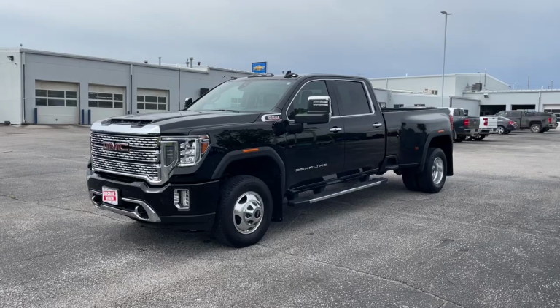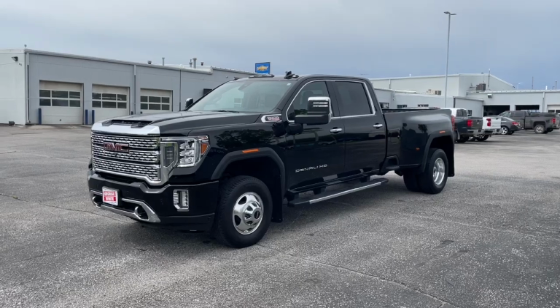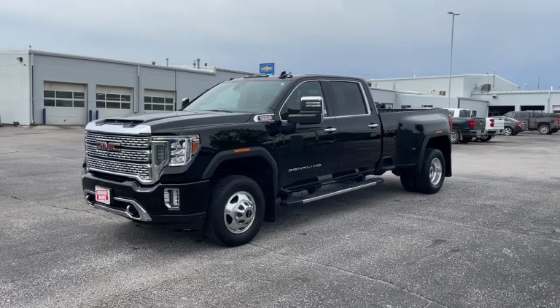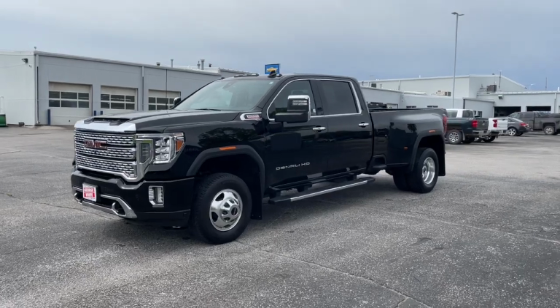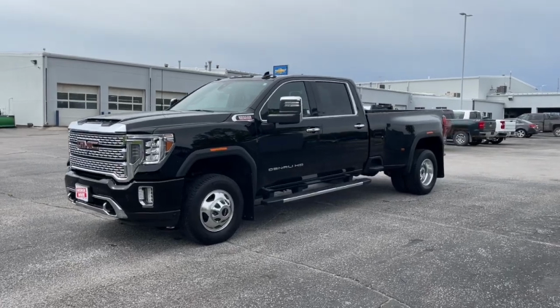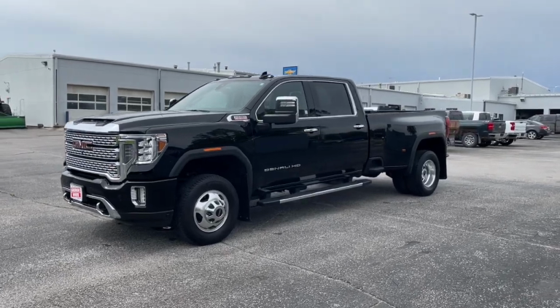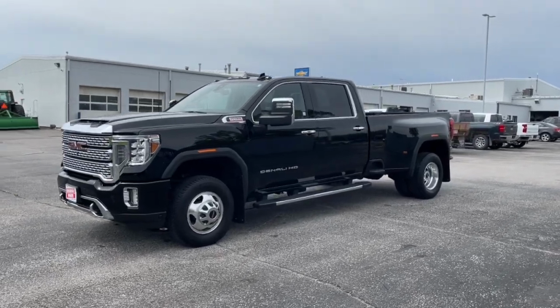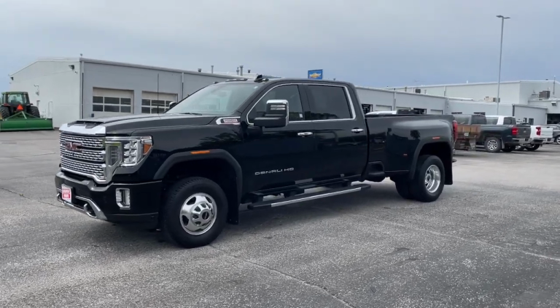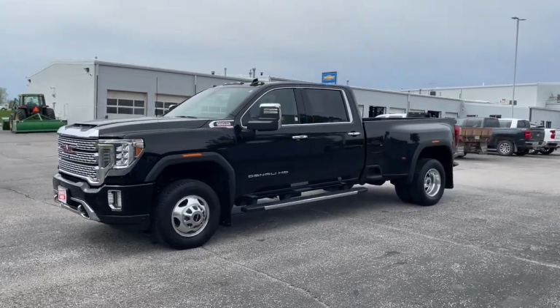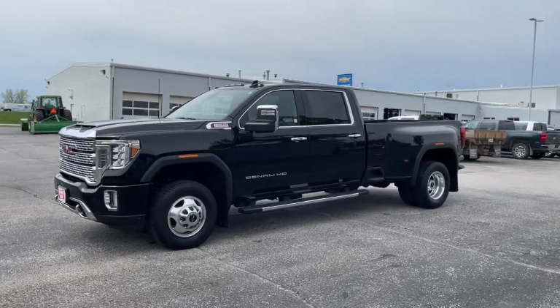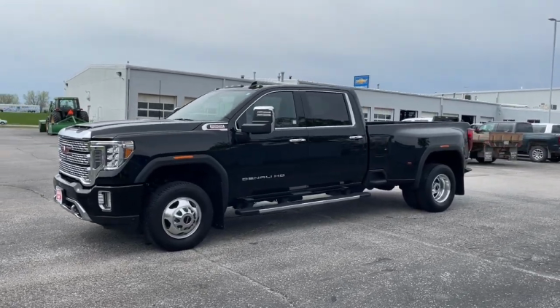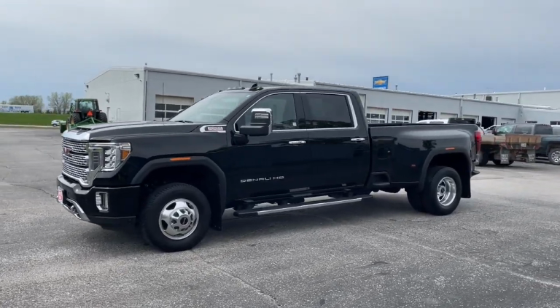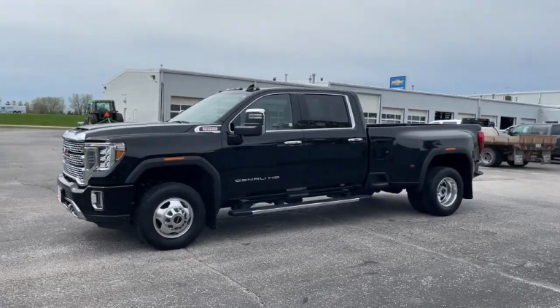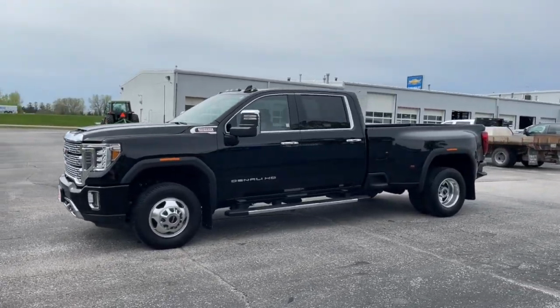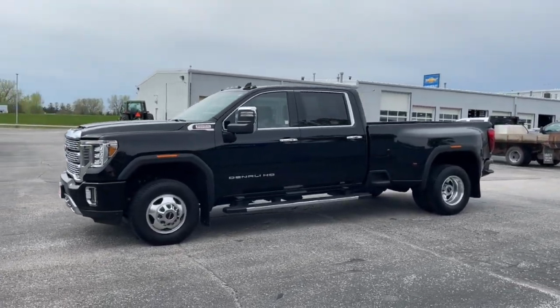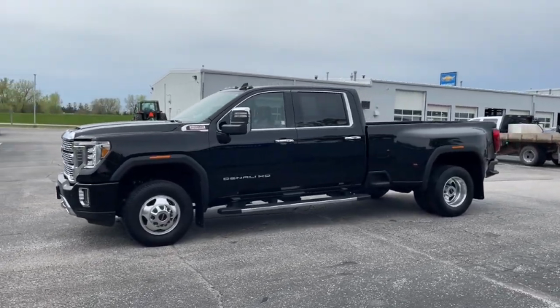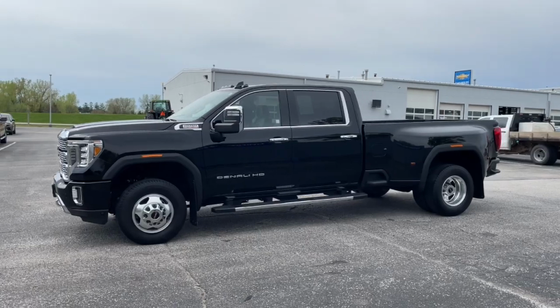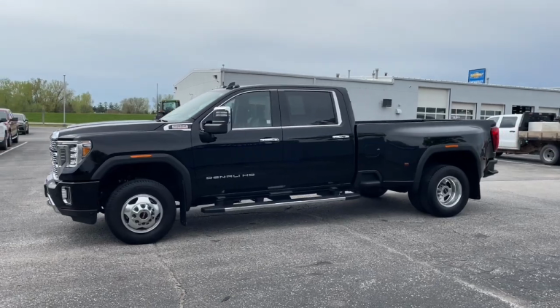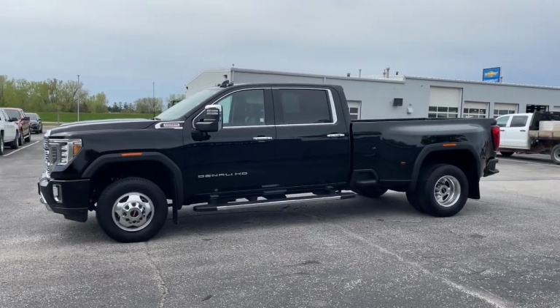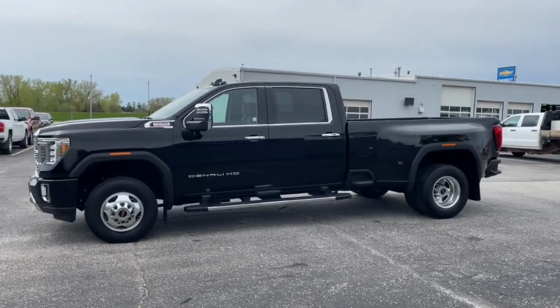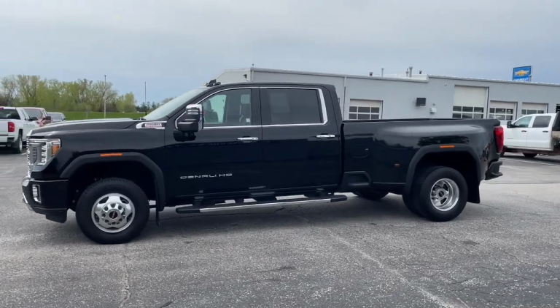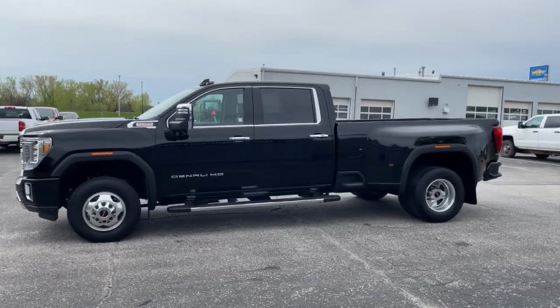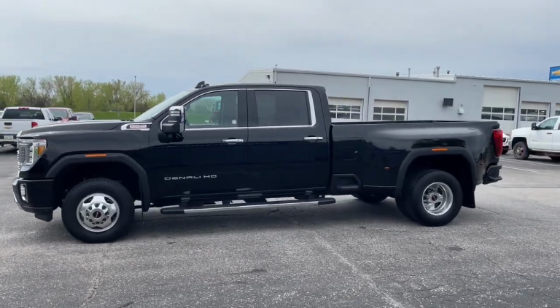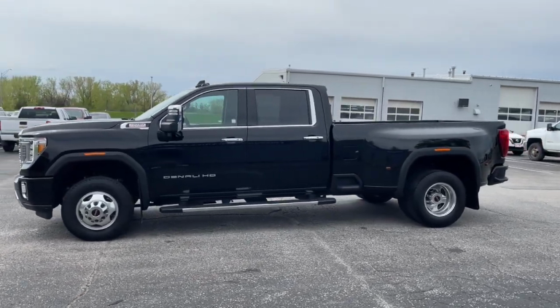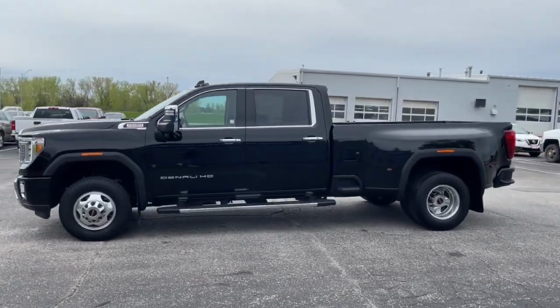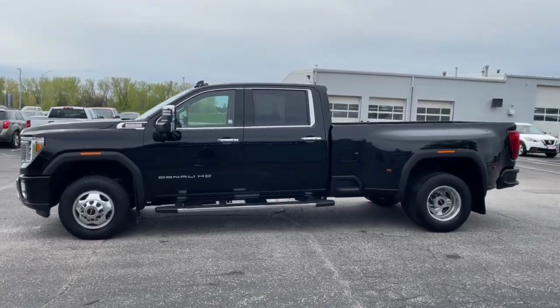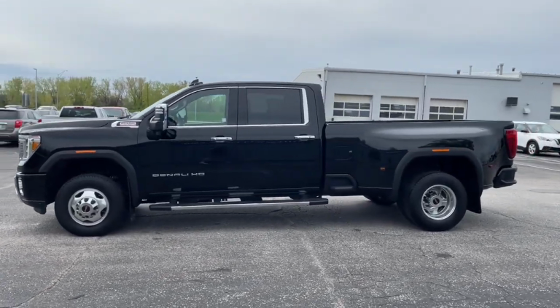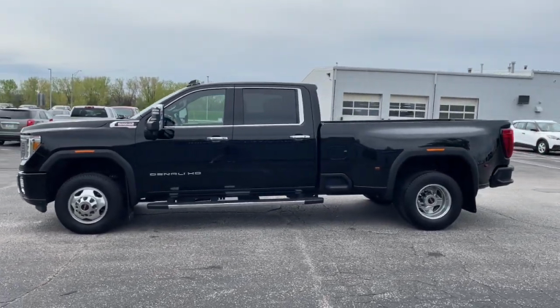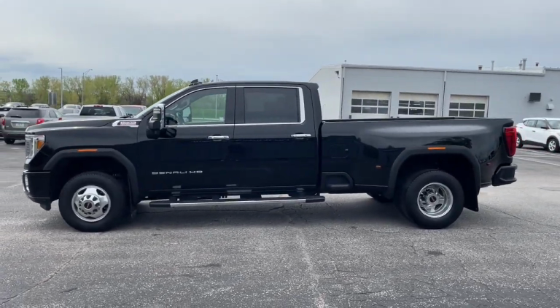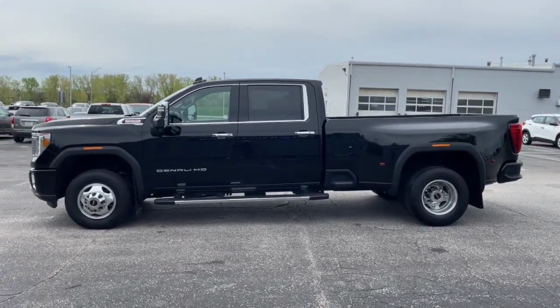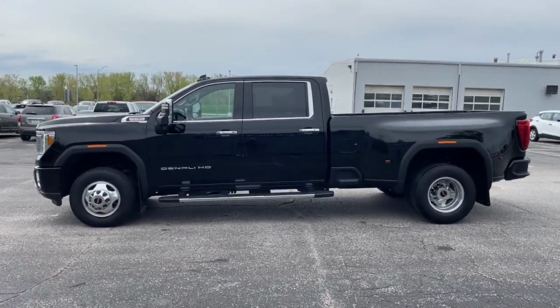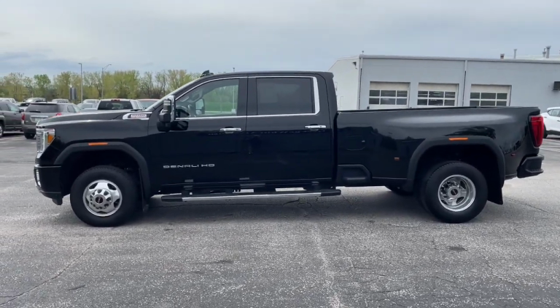Get acquainted with the 2023 GMC Sierra HD. This vehicle is an outstanding buy with fewer than 25,000 miles on the odometer.